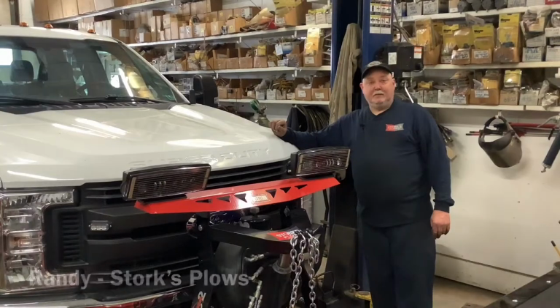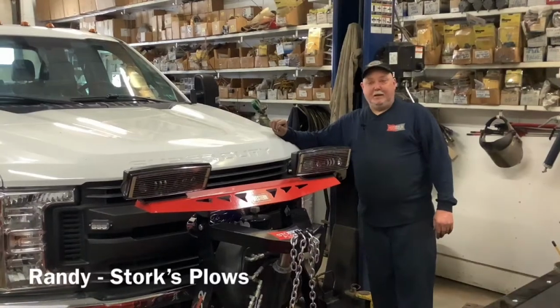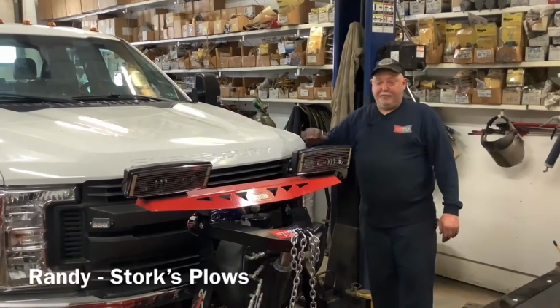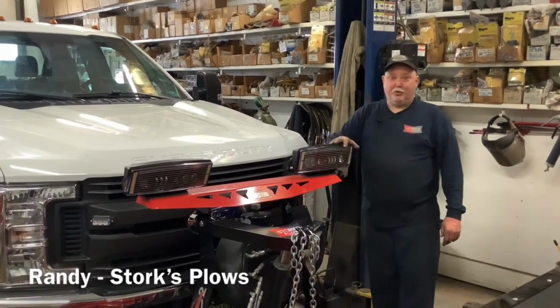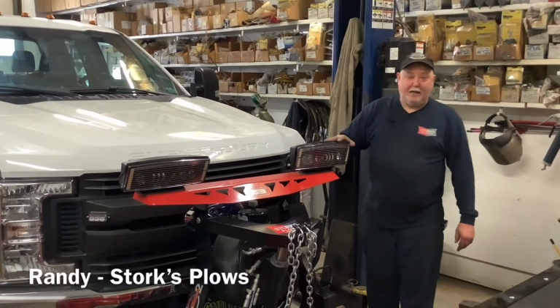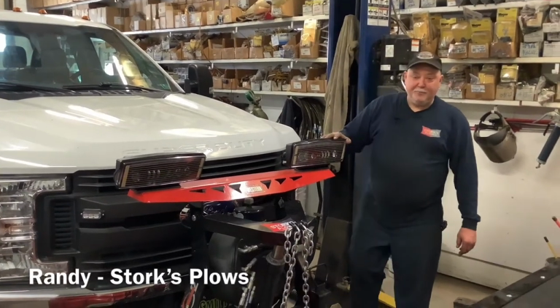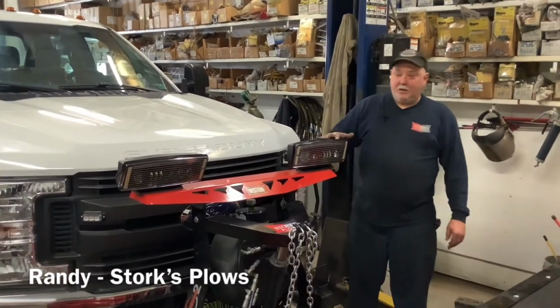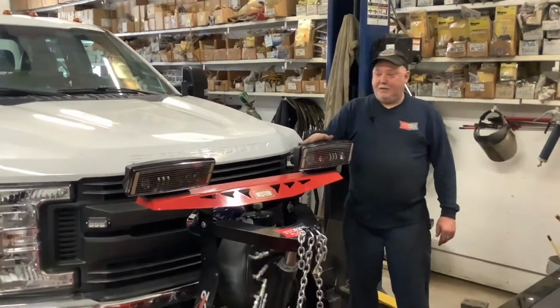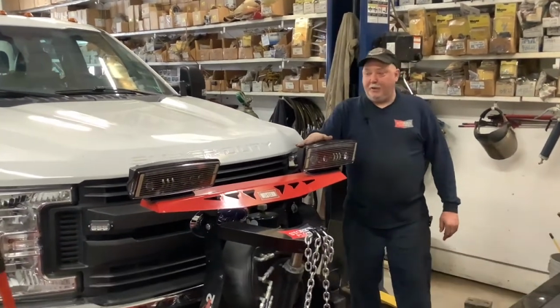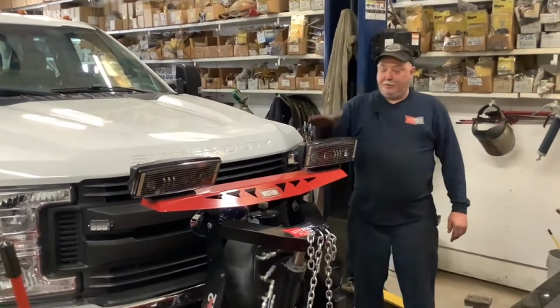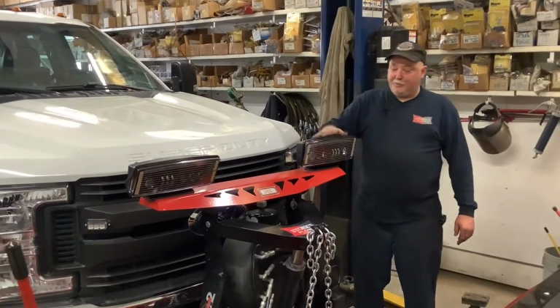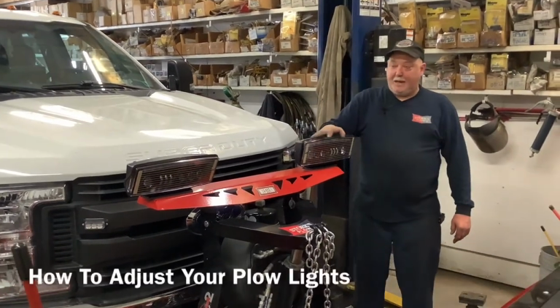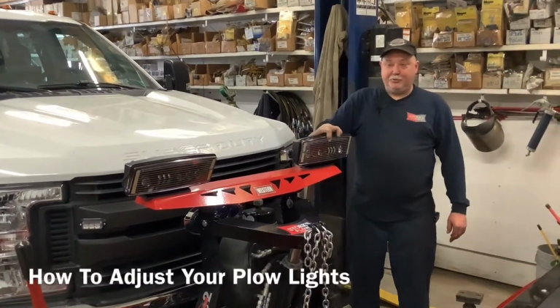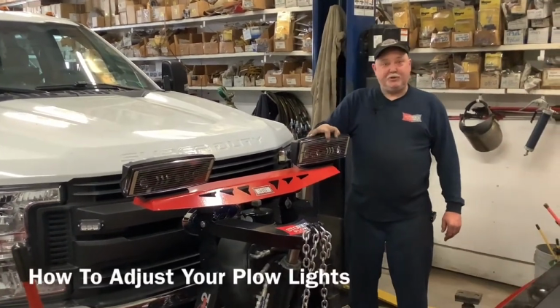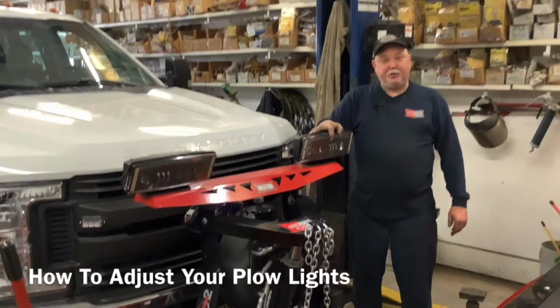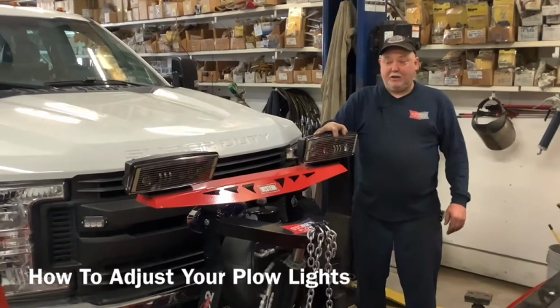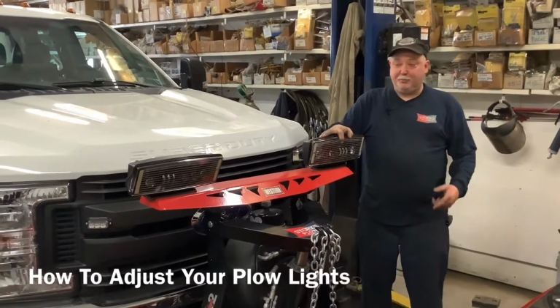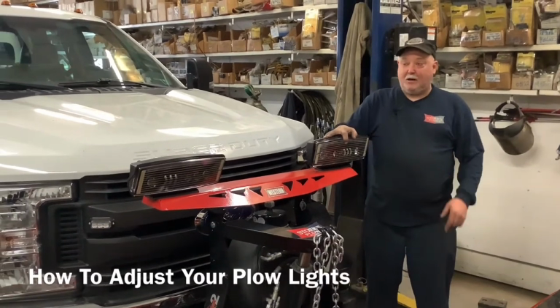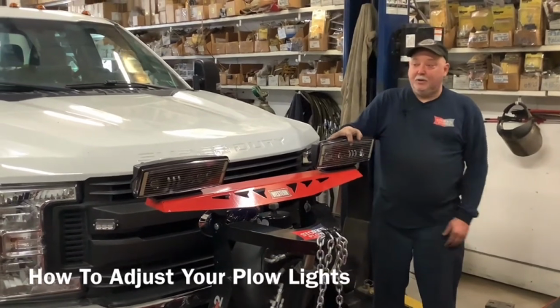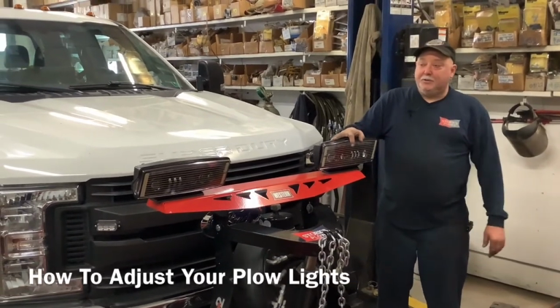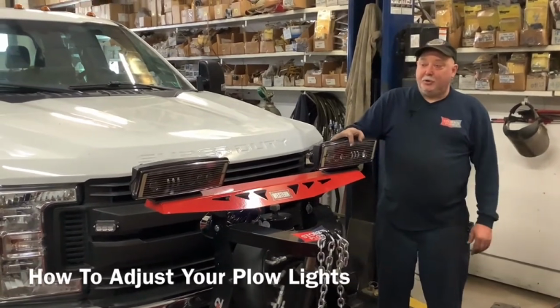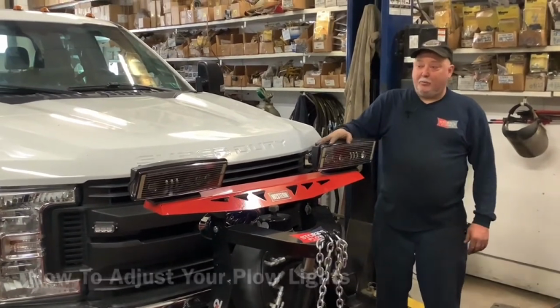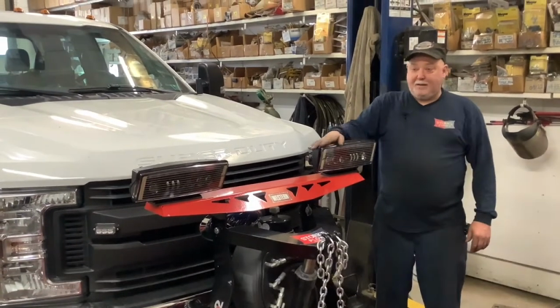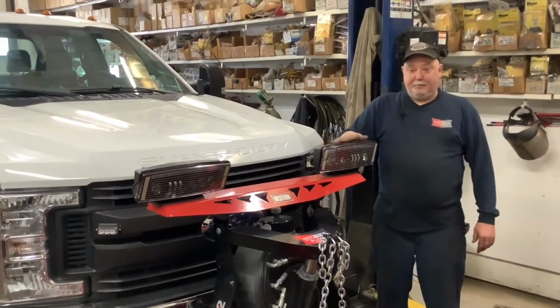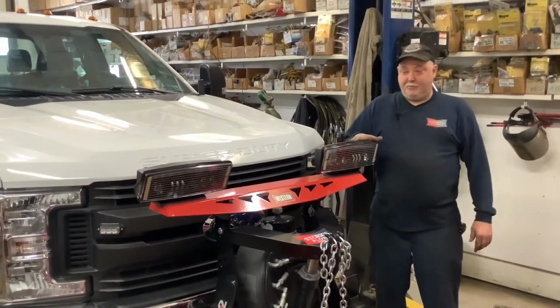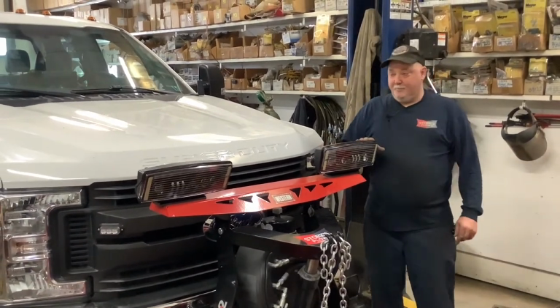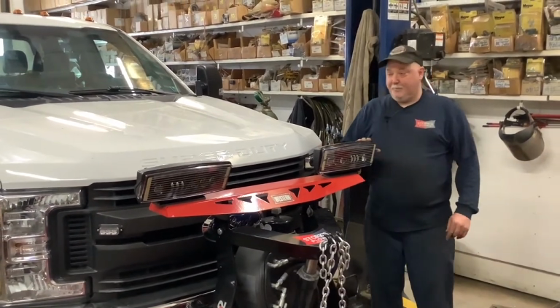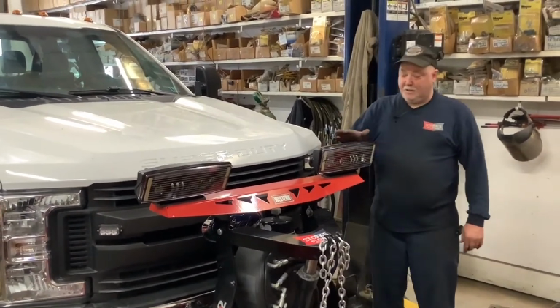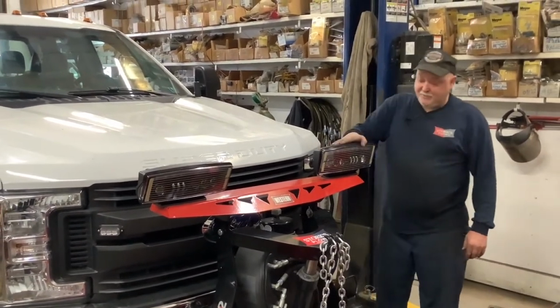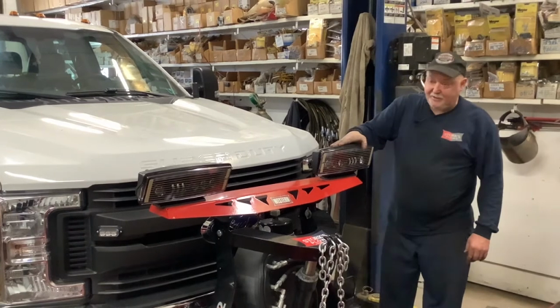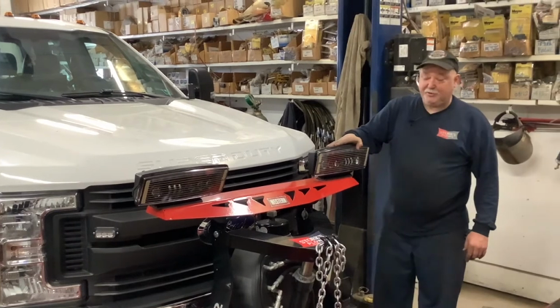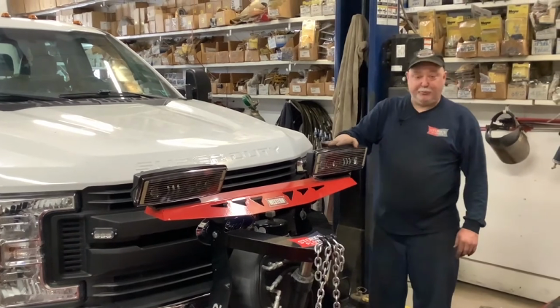Hi, Randy from Stork's Plows. Today we're here to show you how to adjust your headlights on your plow so you don't blind people coming down the road, especially these LEDs are super bright.